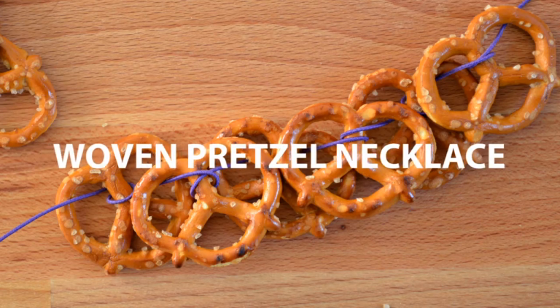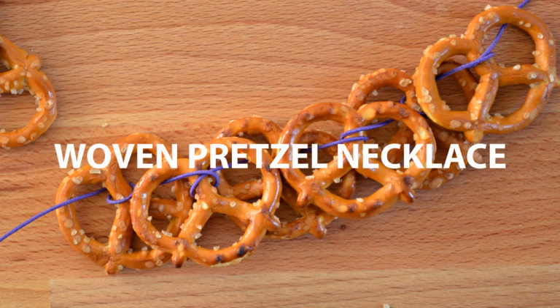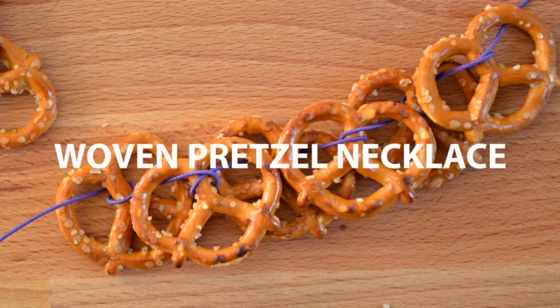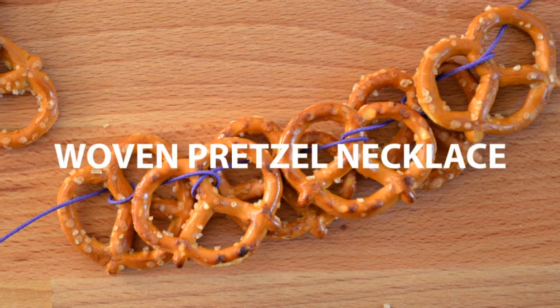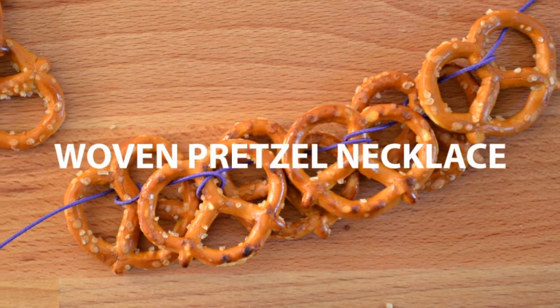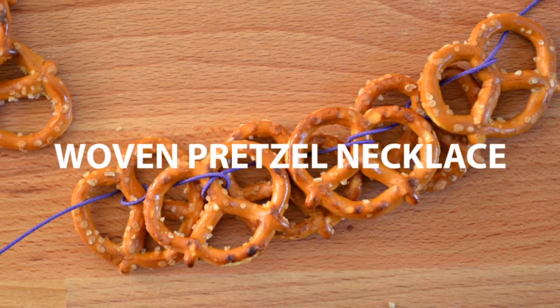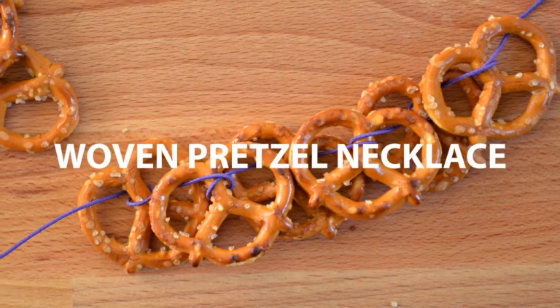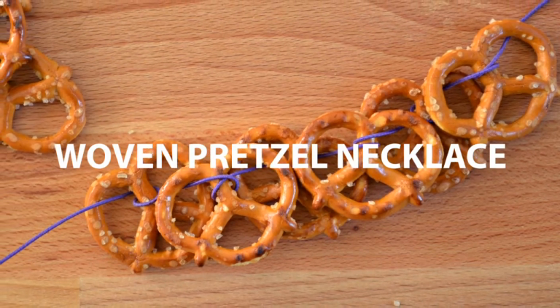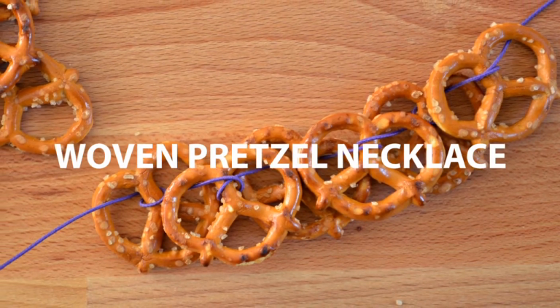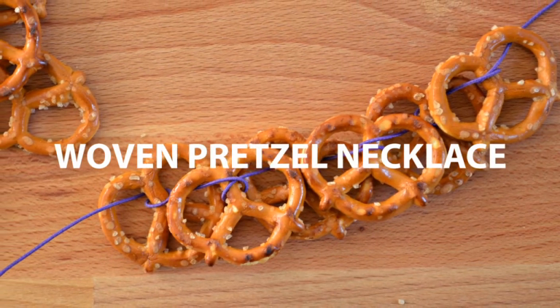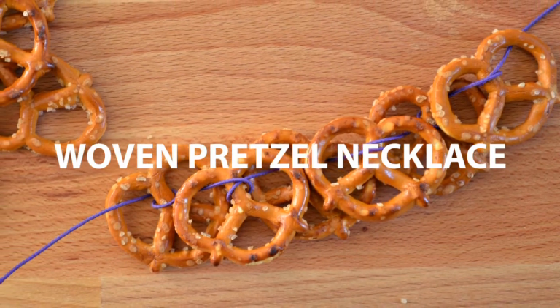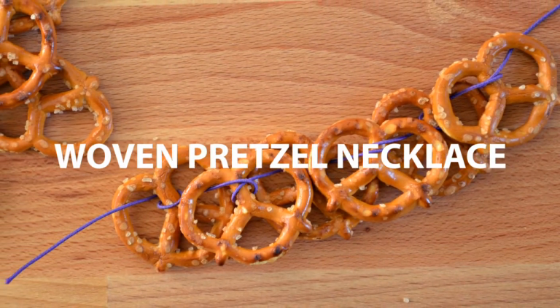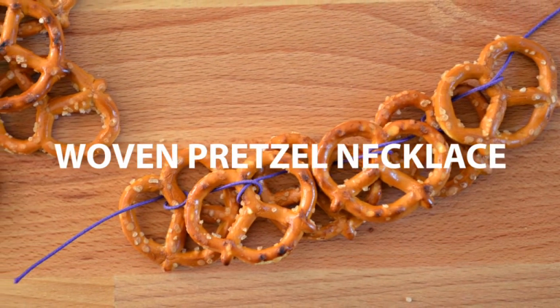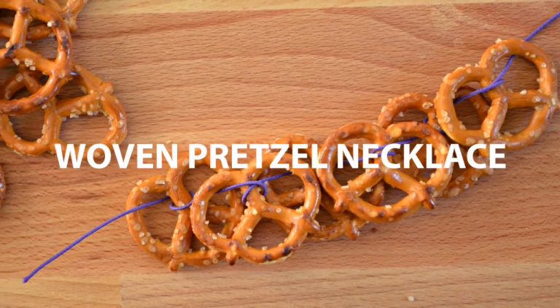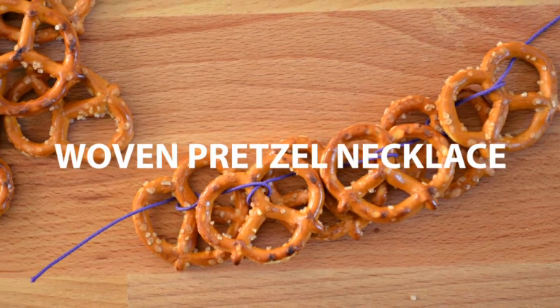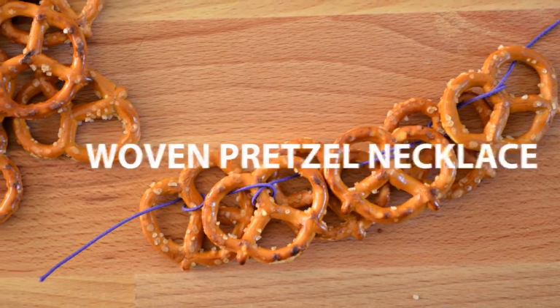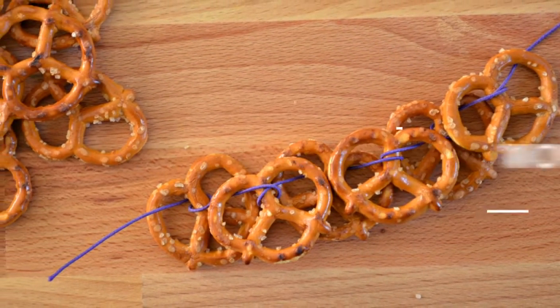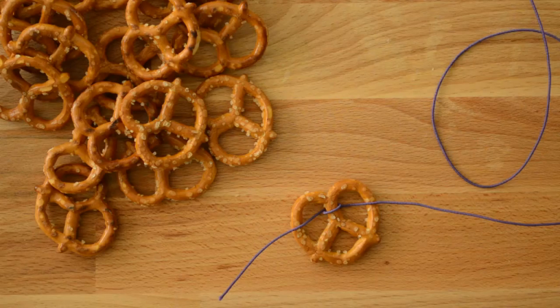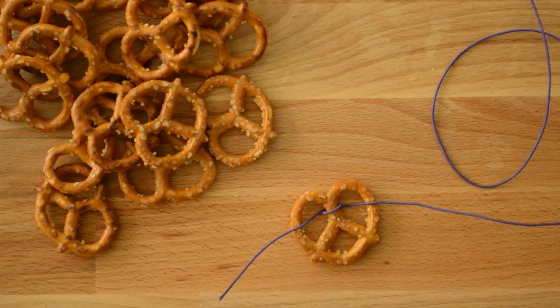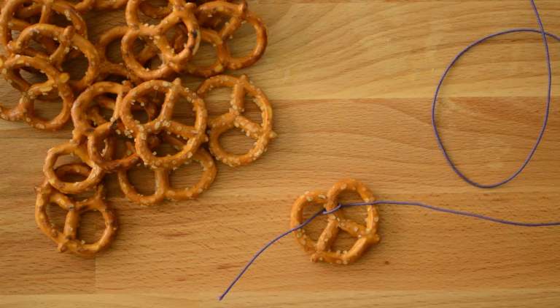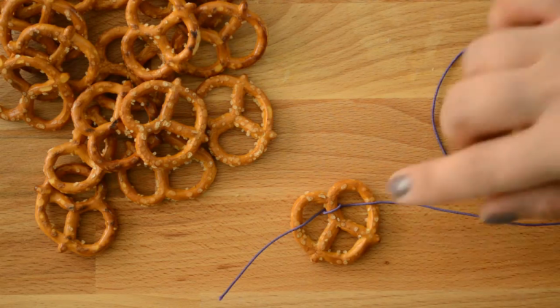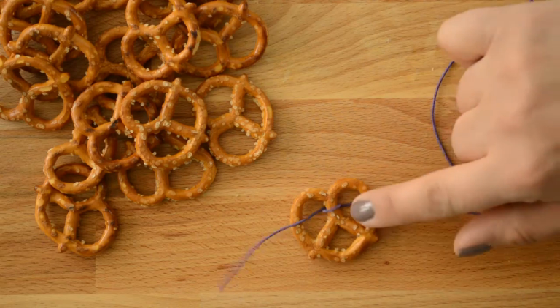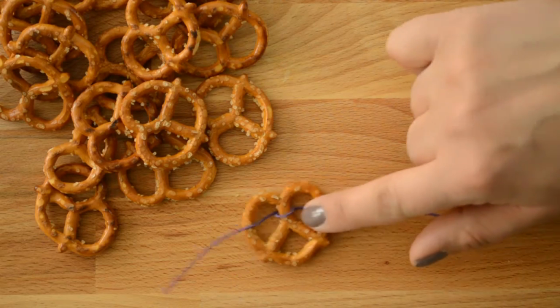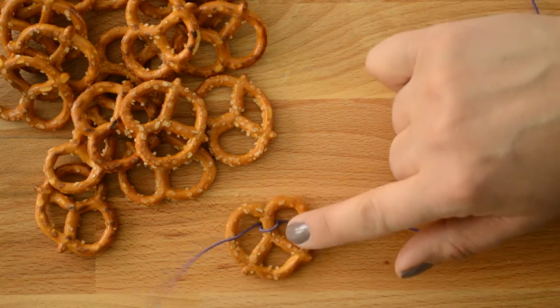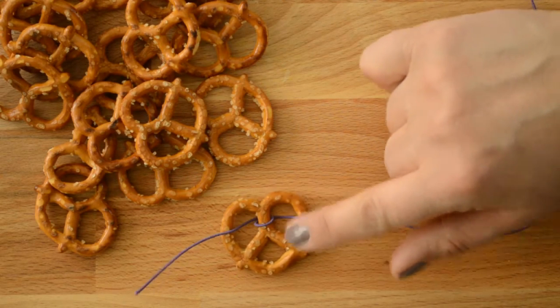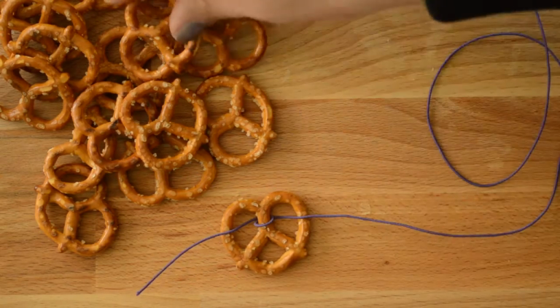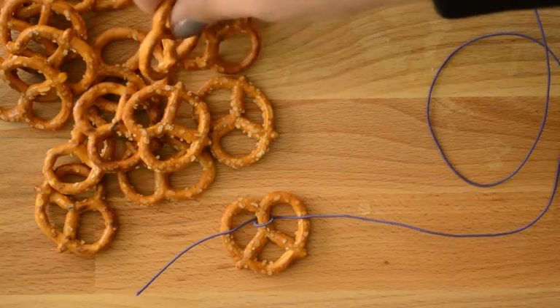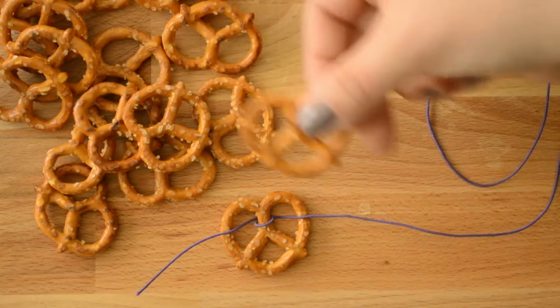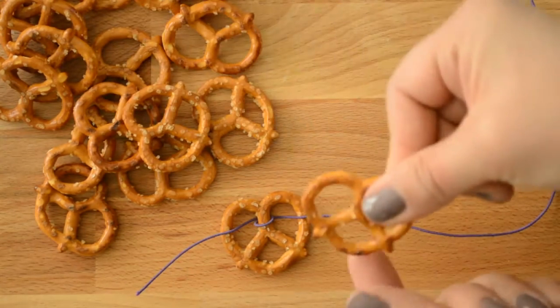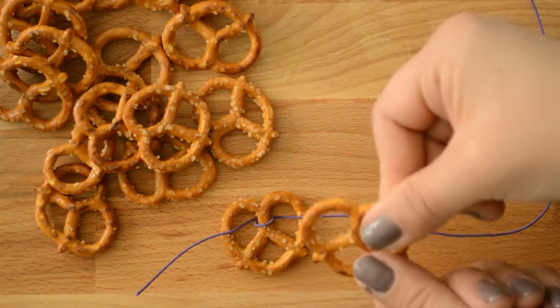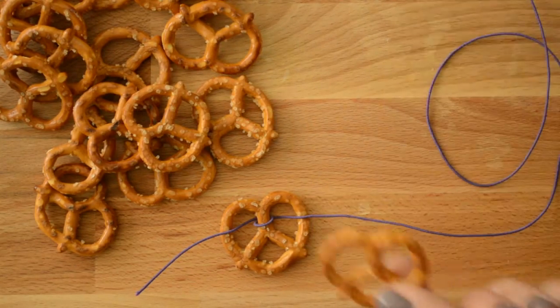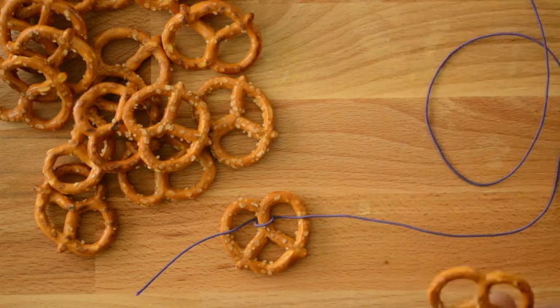The first style of necklace I'll make is the woven pretzel necklace. This necklace is more for looks than snacking. The woven pretzel necklace is made up of many lock pretzels.